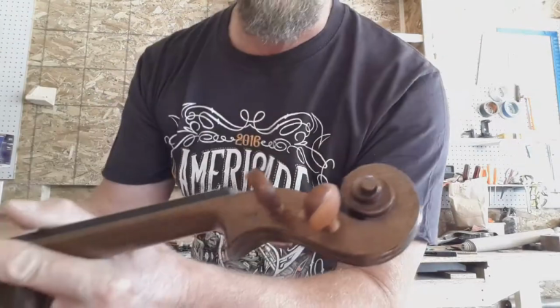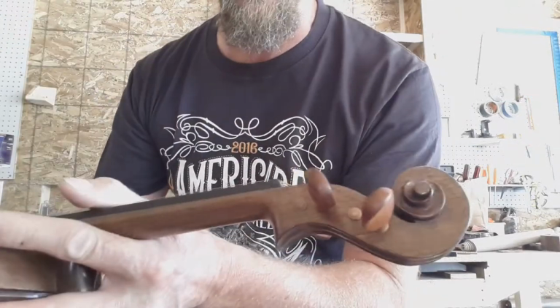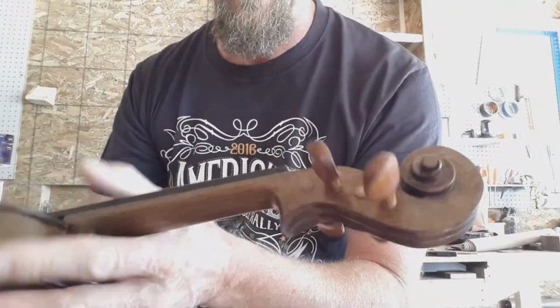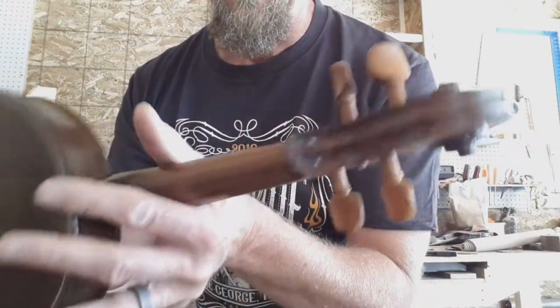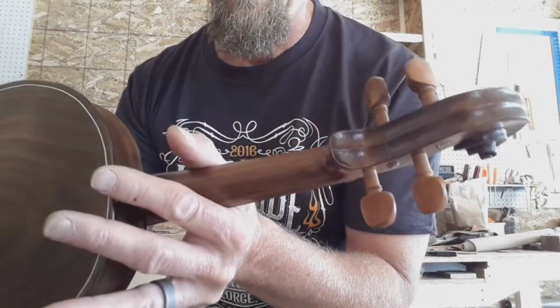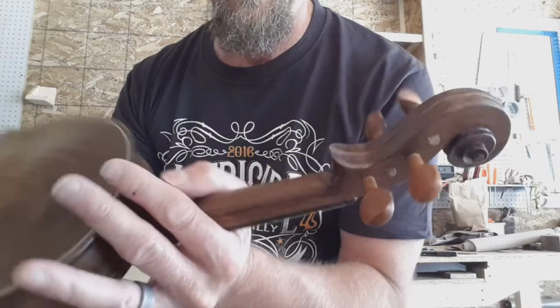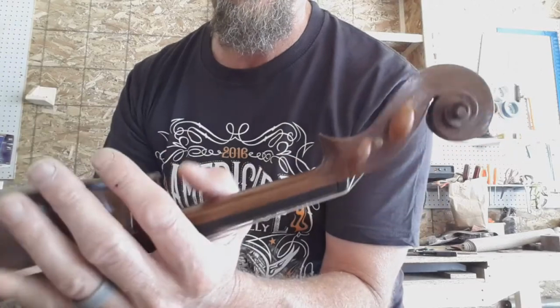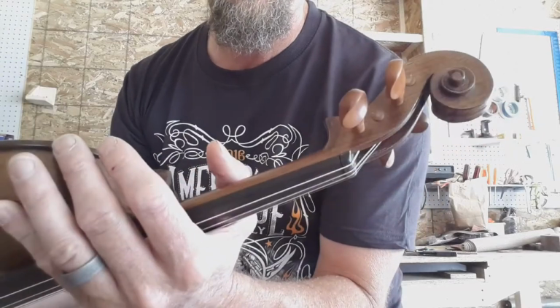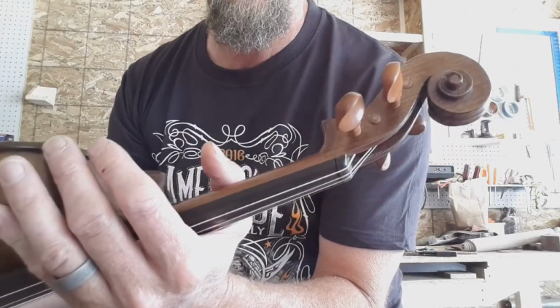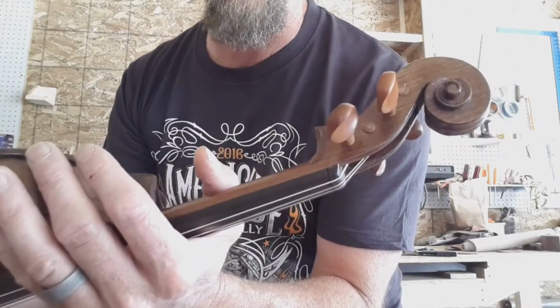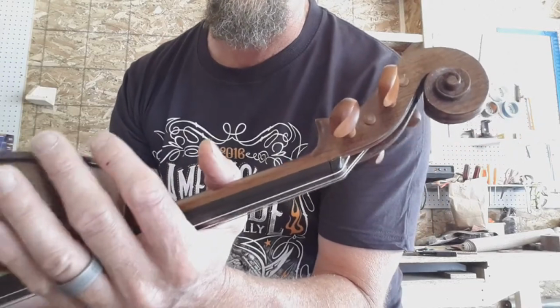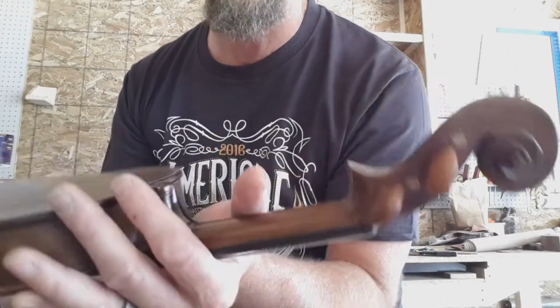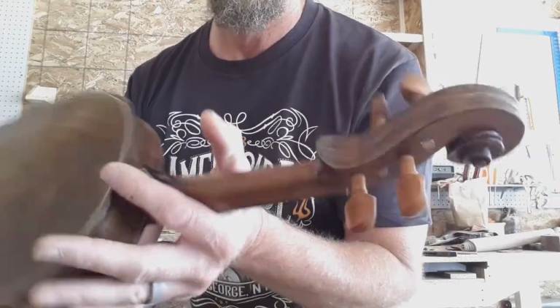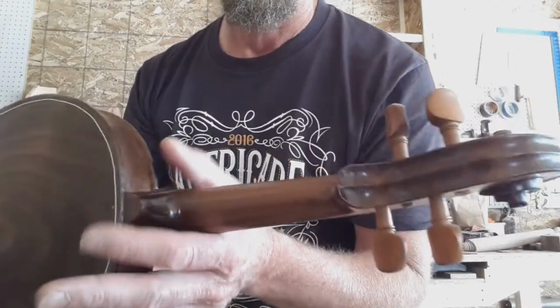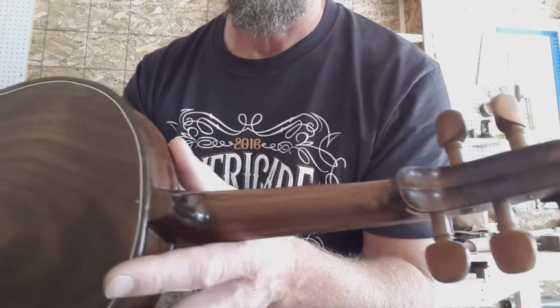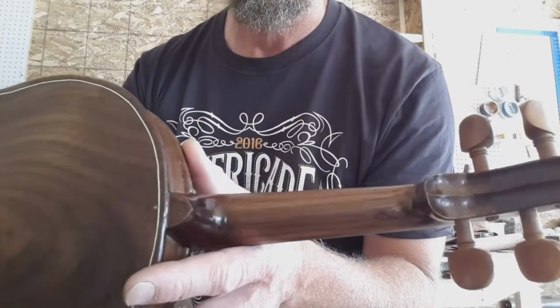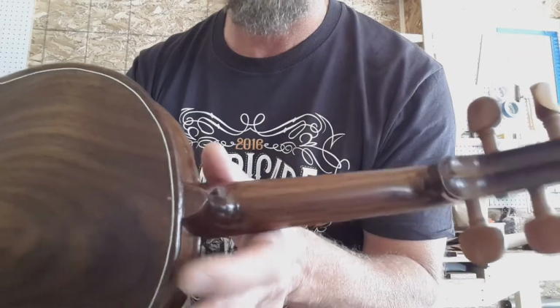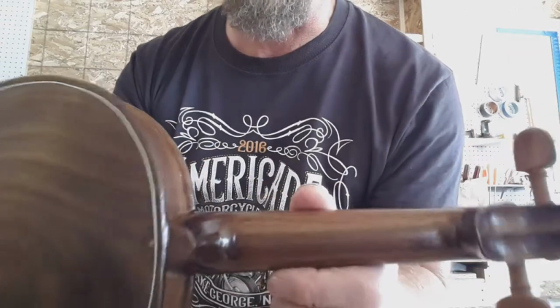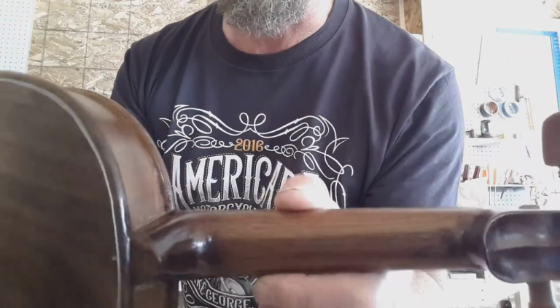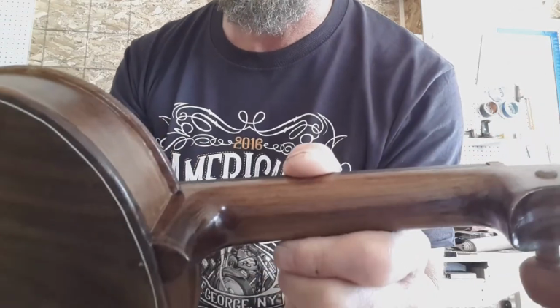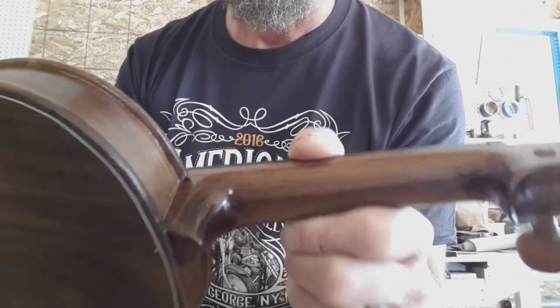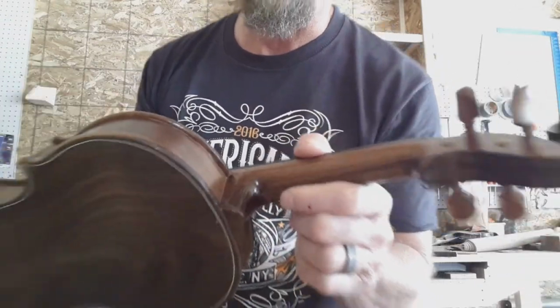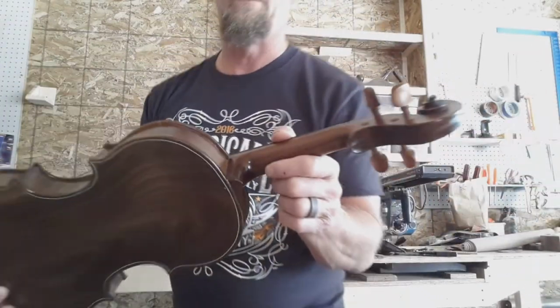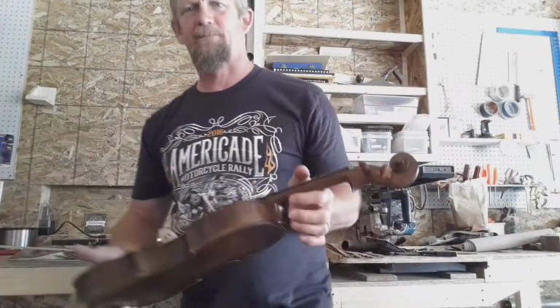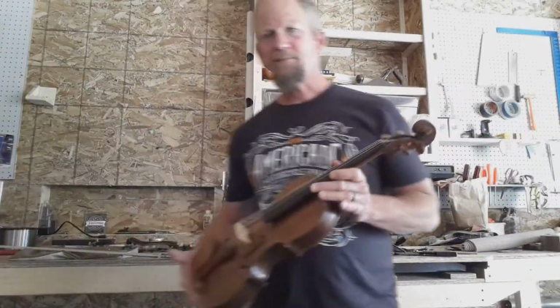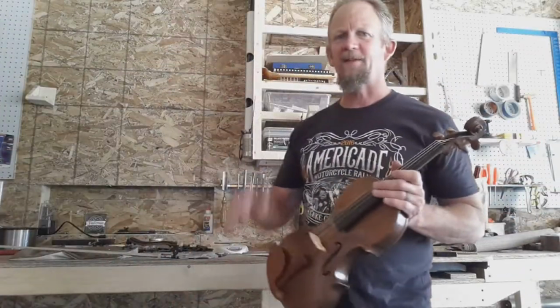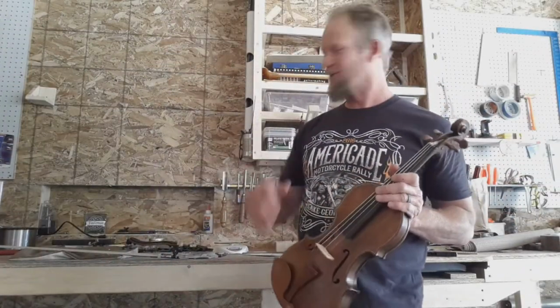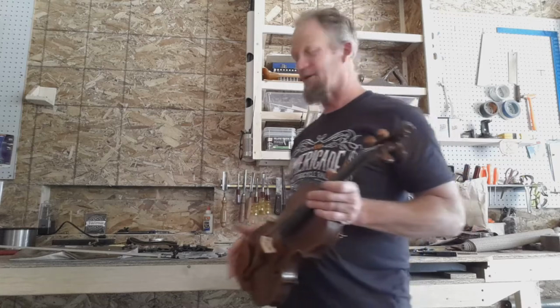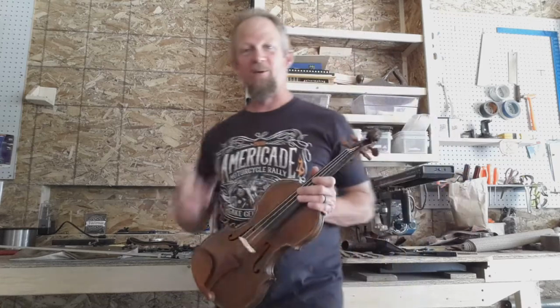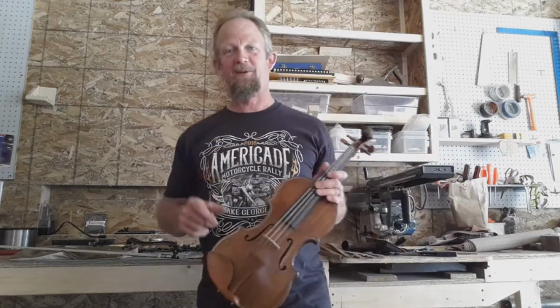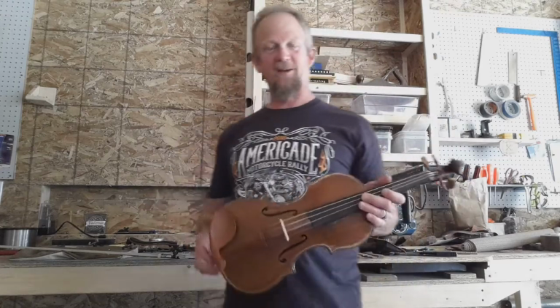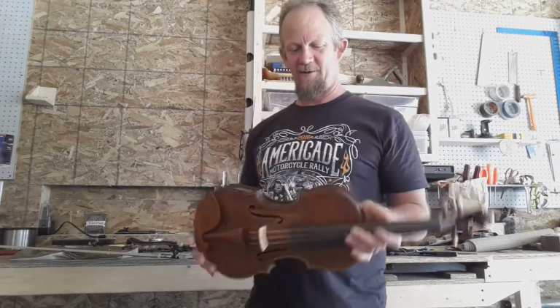The scroll was a little harder. I actually had to glue a little piece on here — it kind of chipped. It's a granary scroll, and some of it came out really nice. Some of it I'm not as happy with, but I think the next one will be better. I've got one more piece of walnut kicking around.